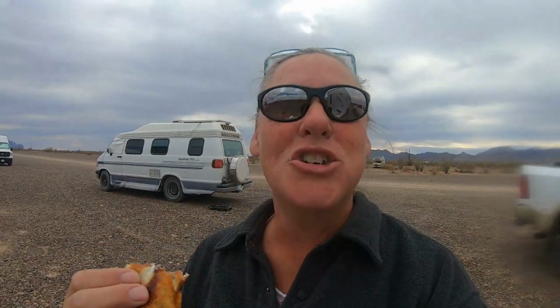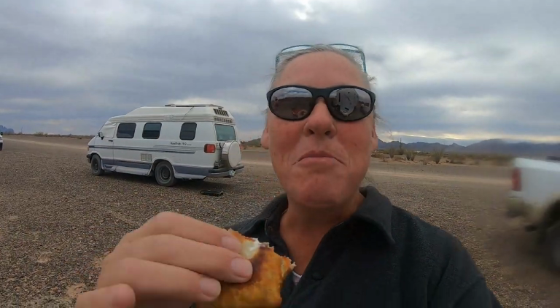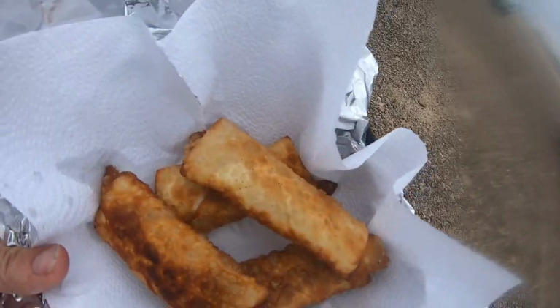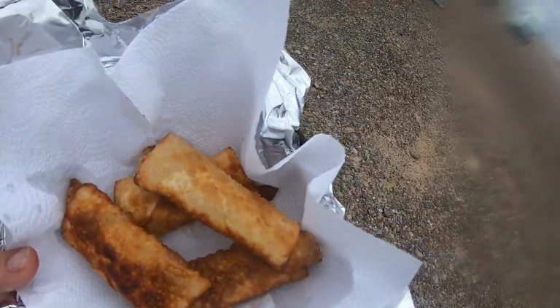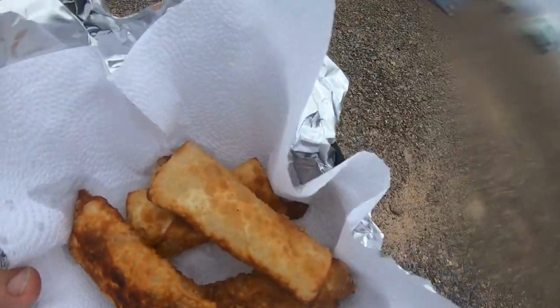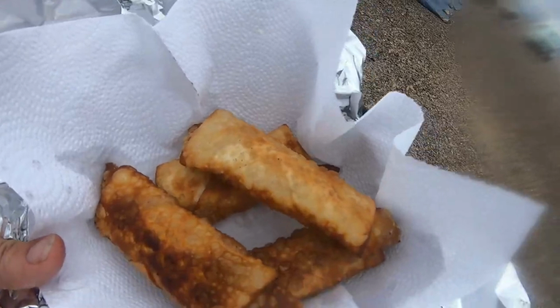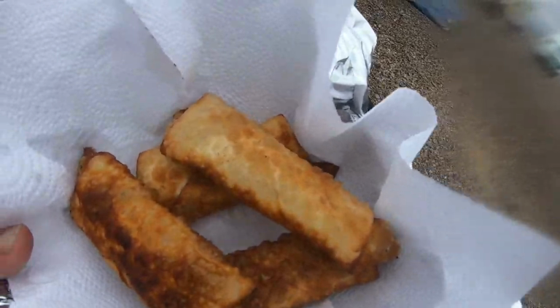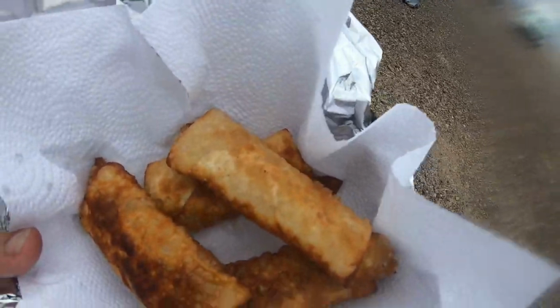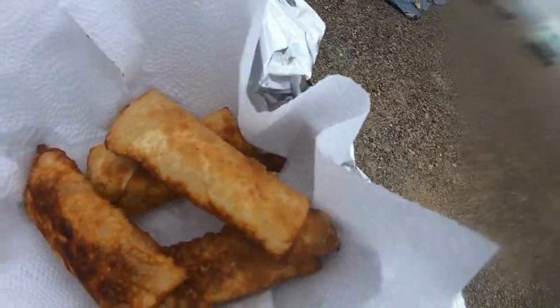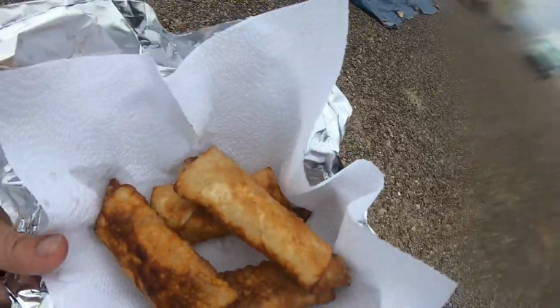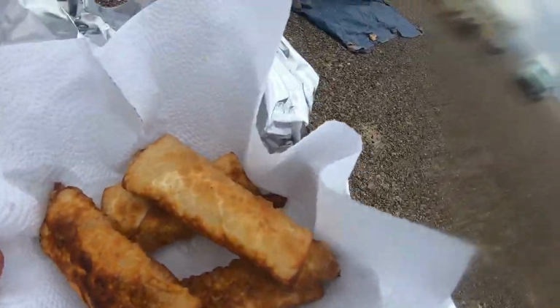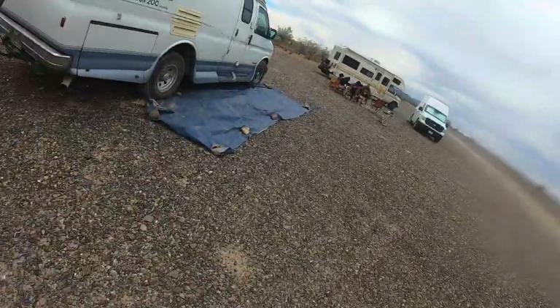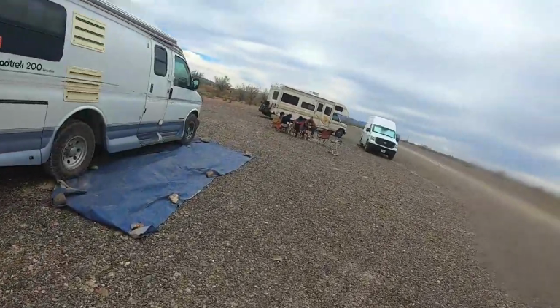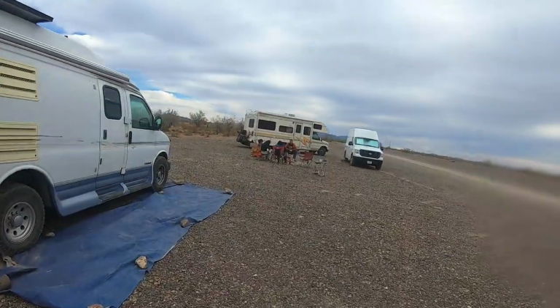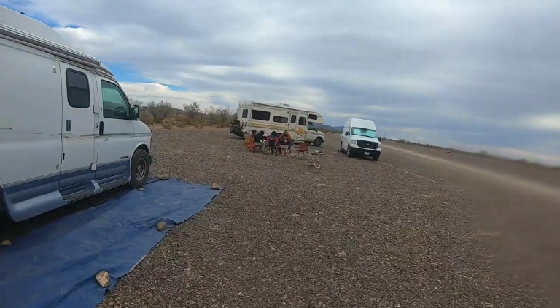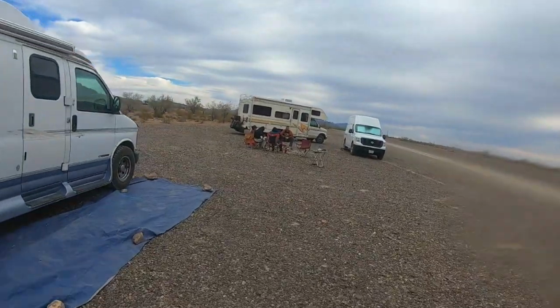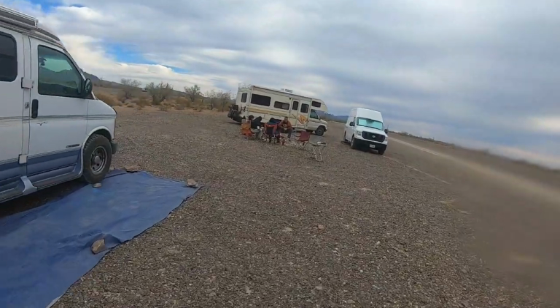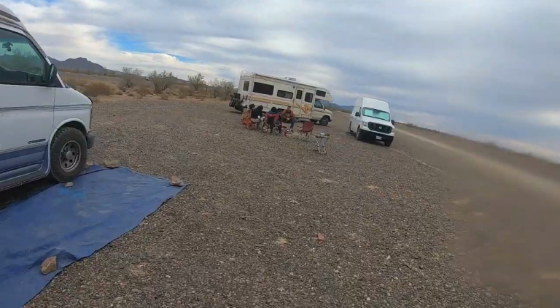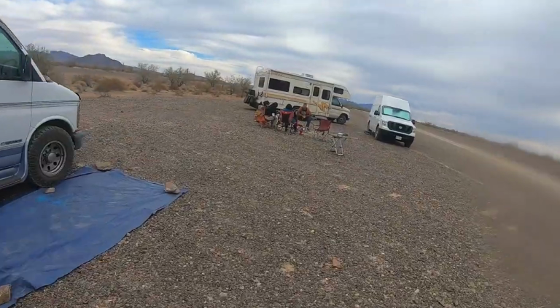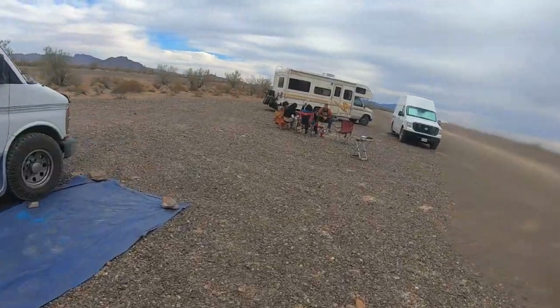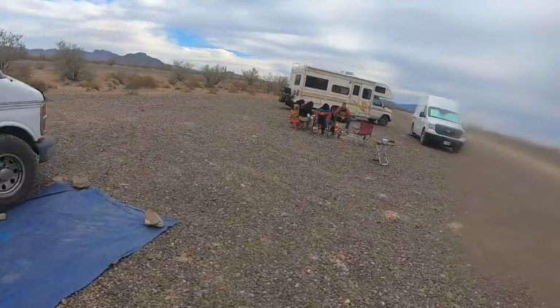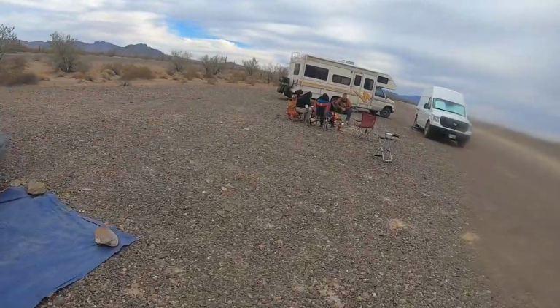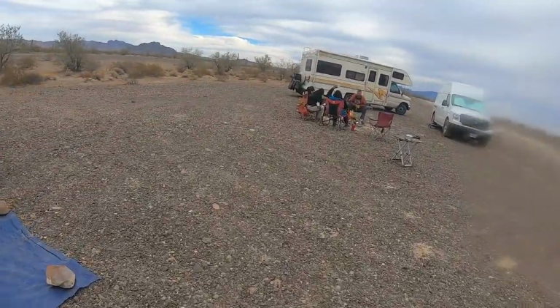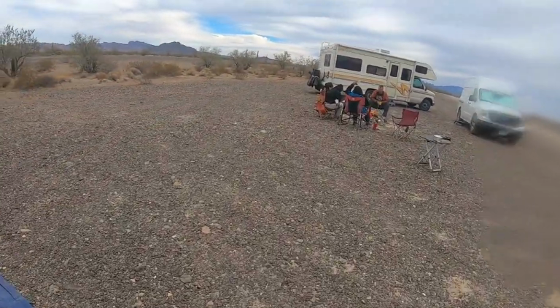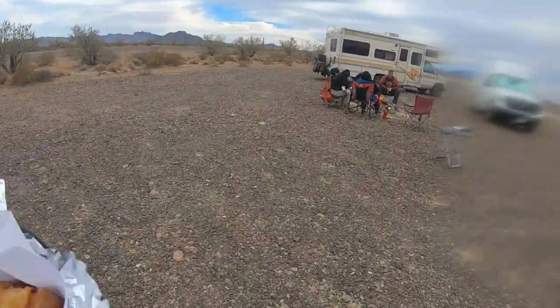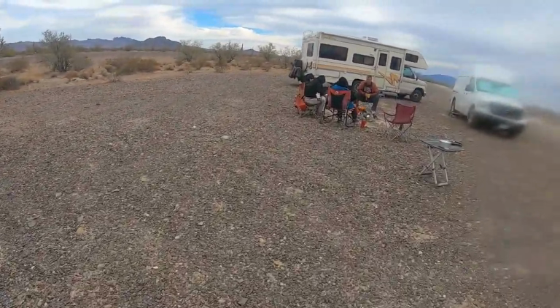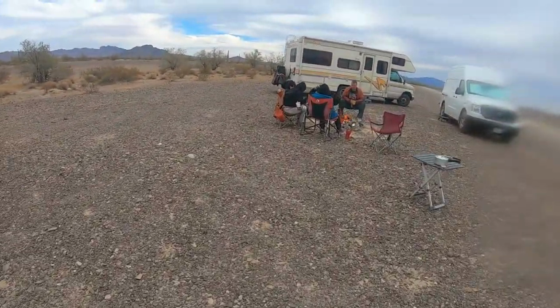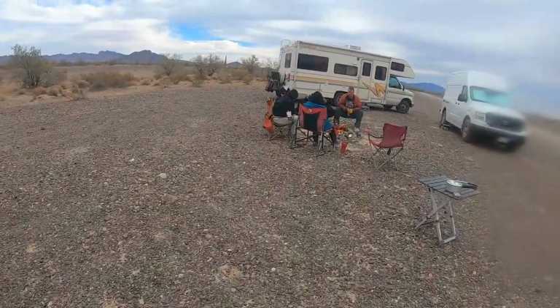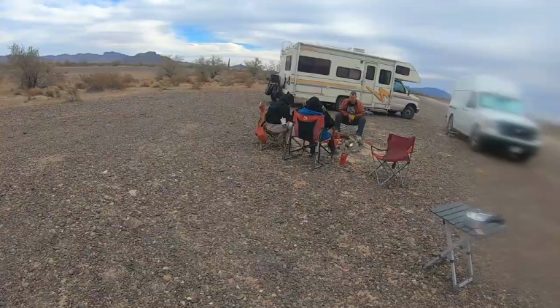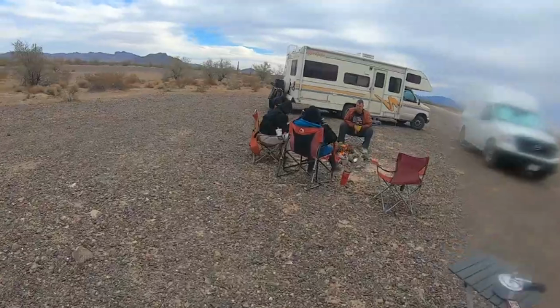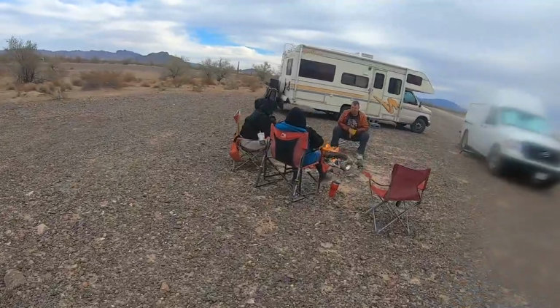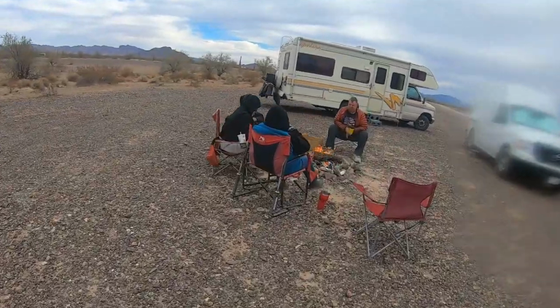Here we go, we're taking them over to be taste-tested. Going over to the campfire. Are you okay with being filmed?